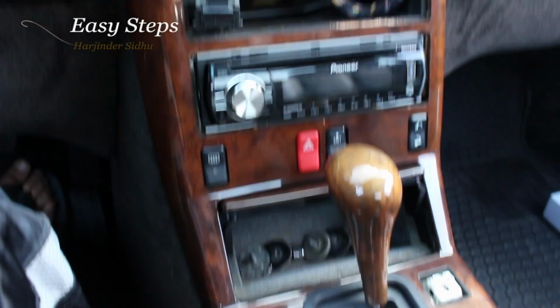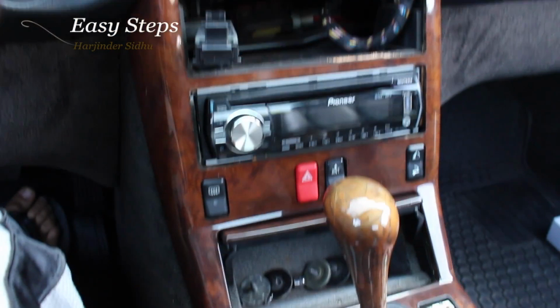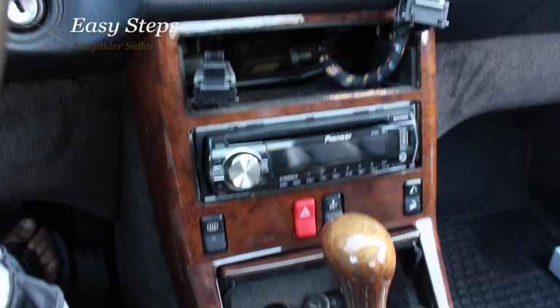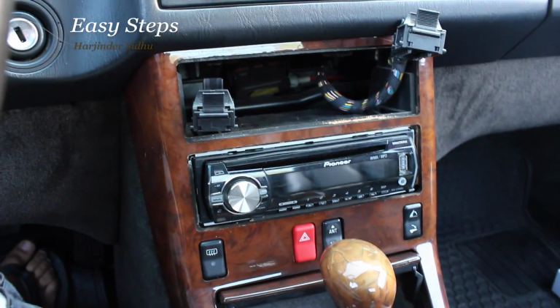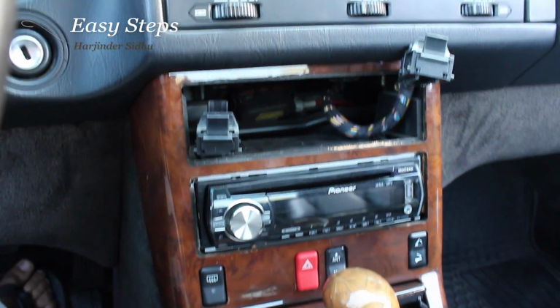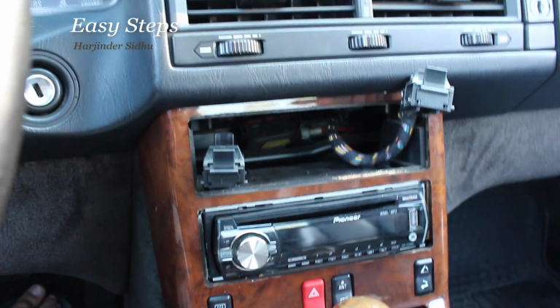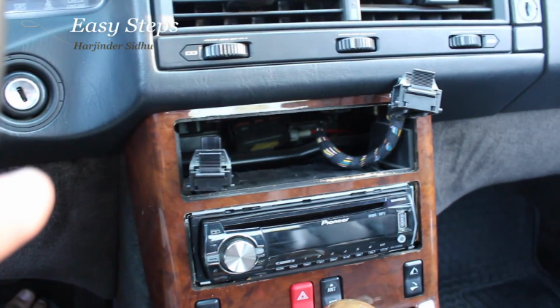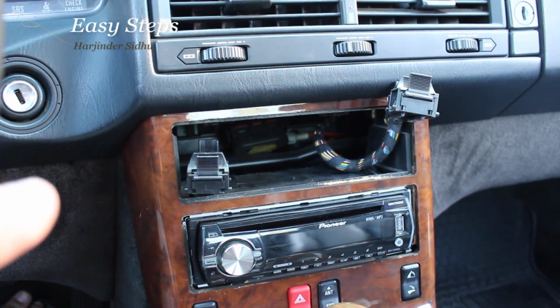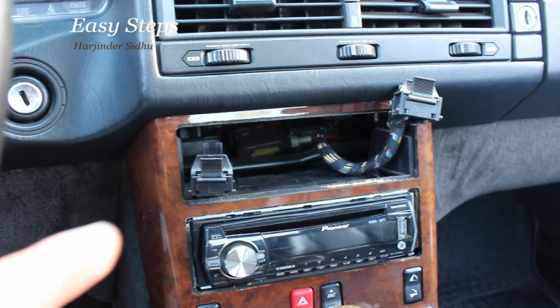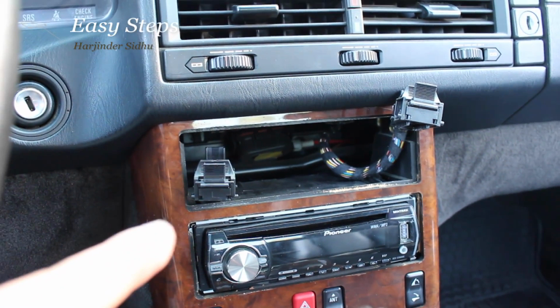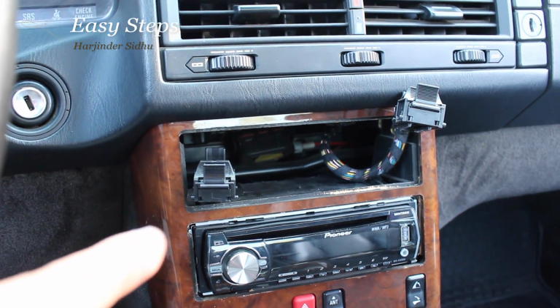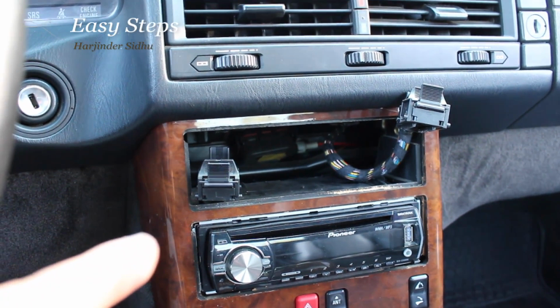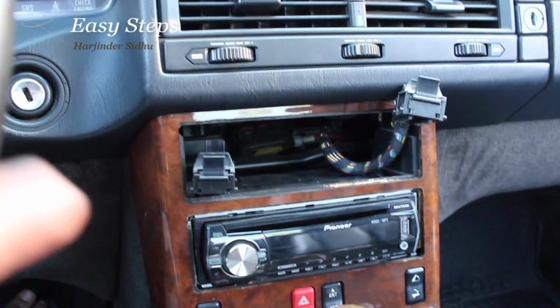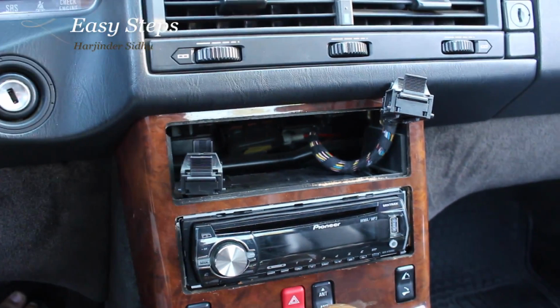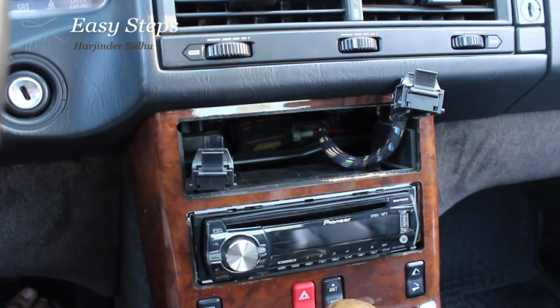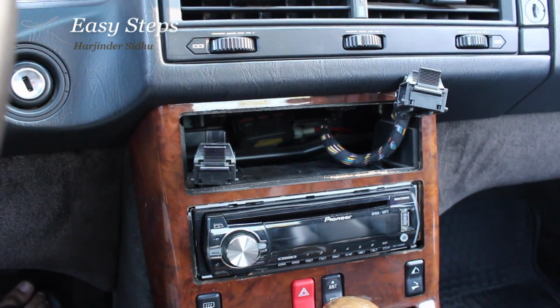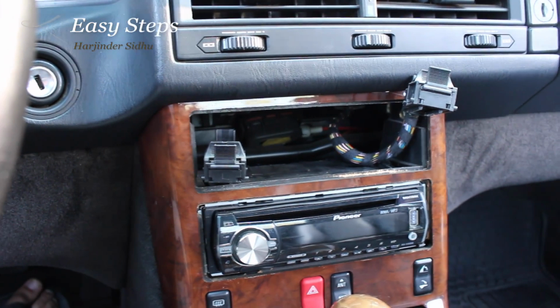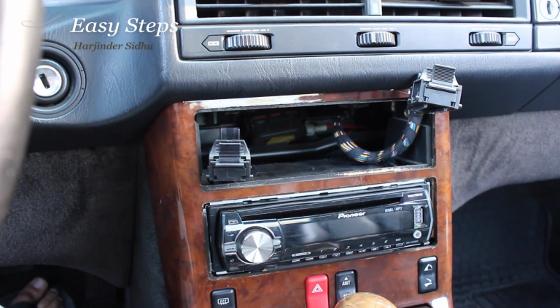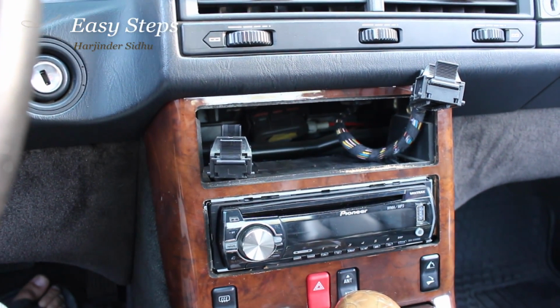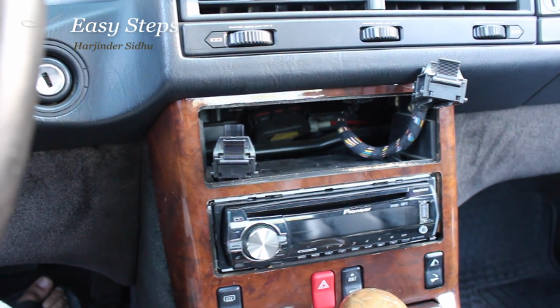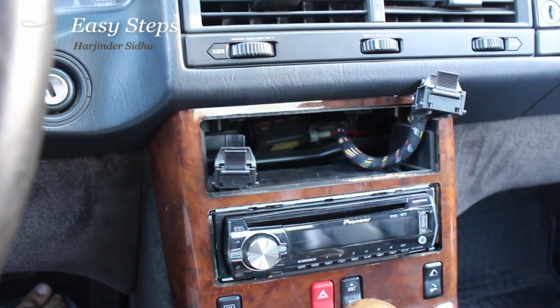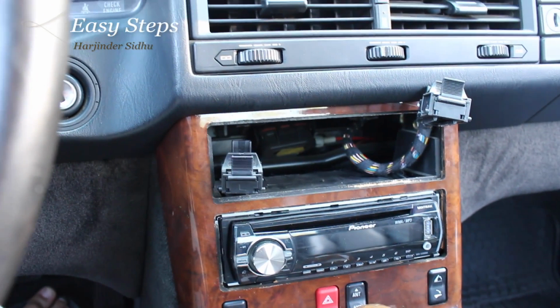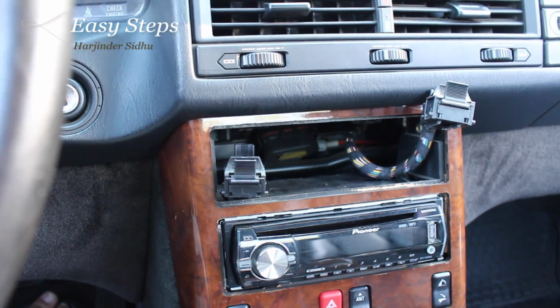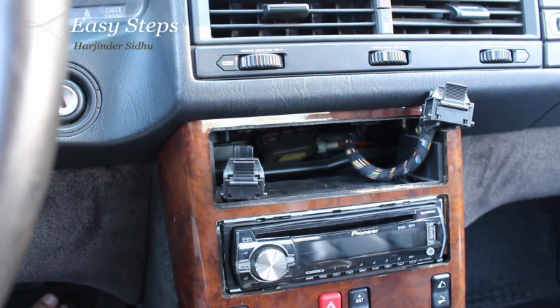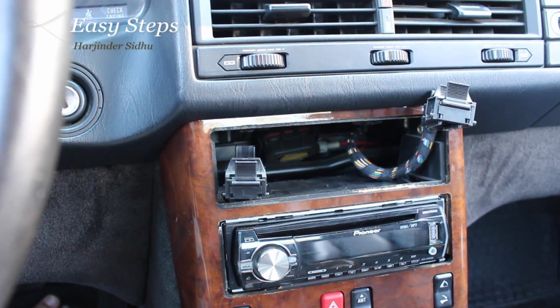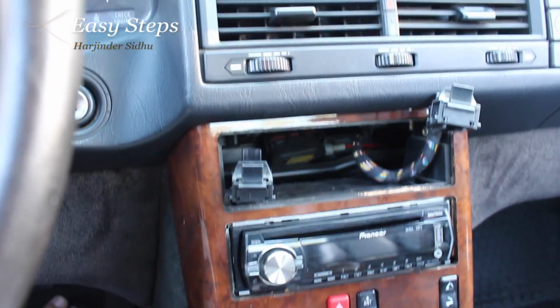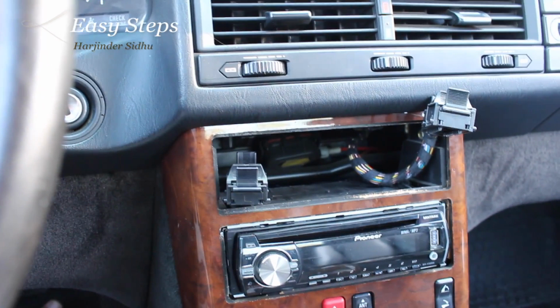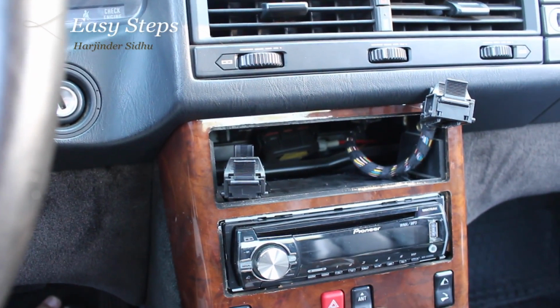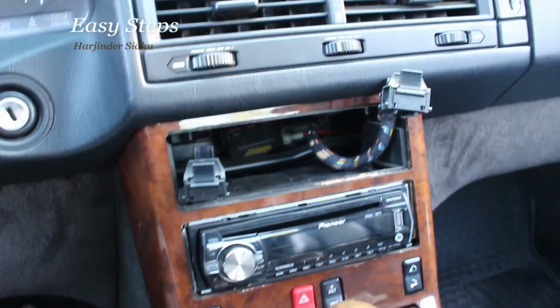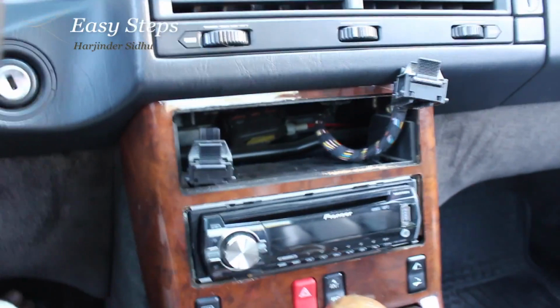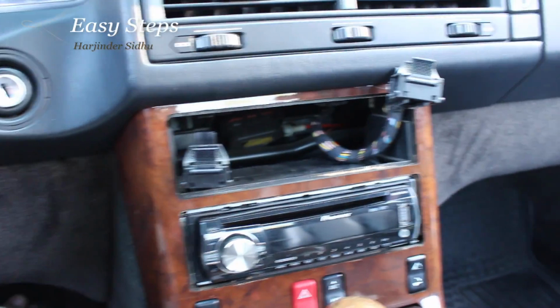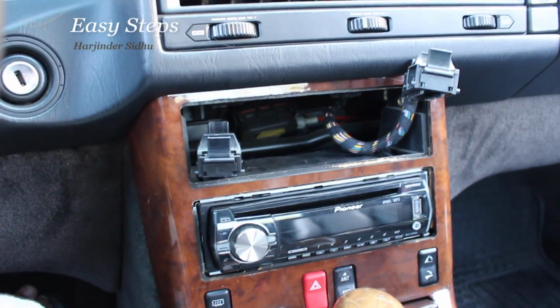The first thing you are going to want to do is remove your AC climate control. I have another video posted on how to easily remove it out of your console, so please check that out.